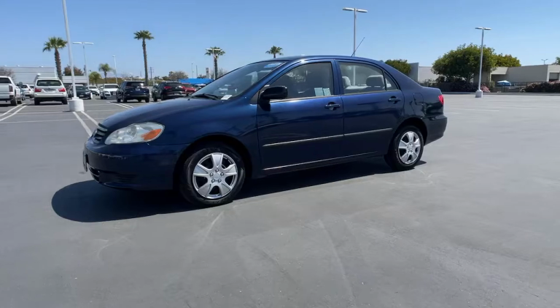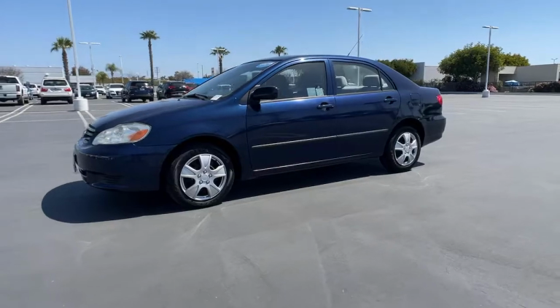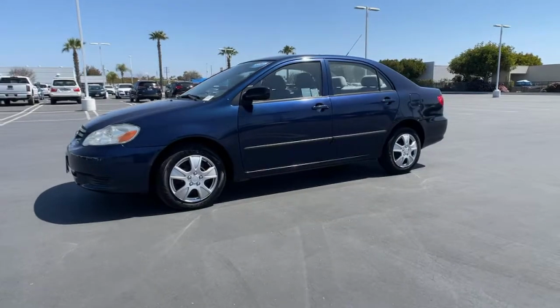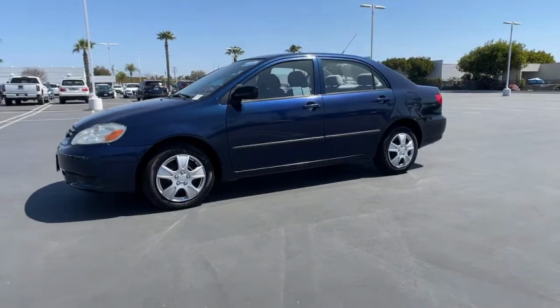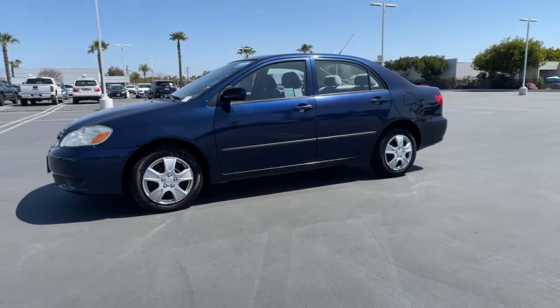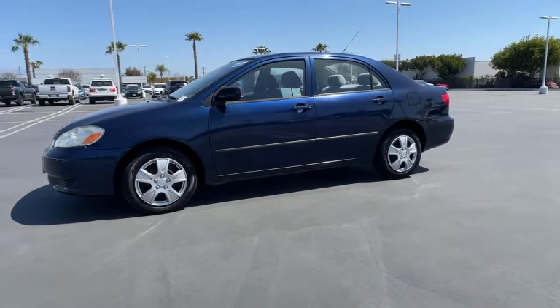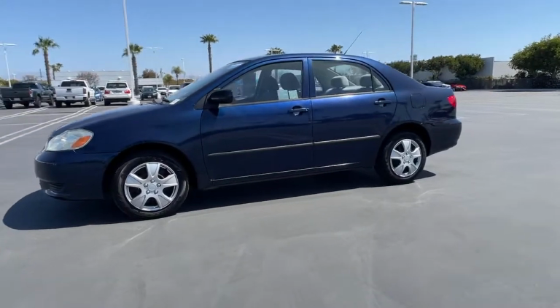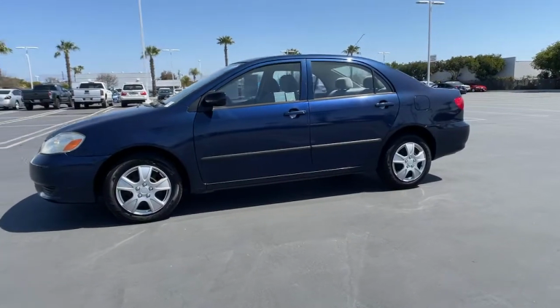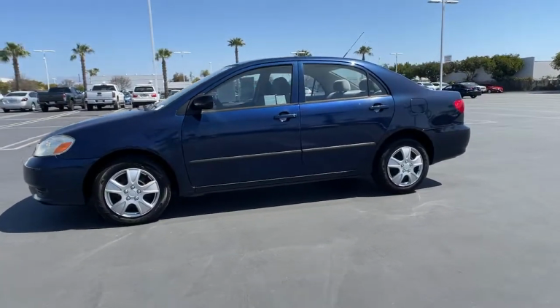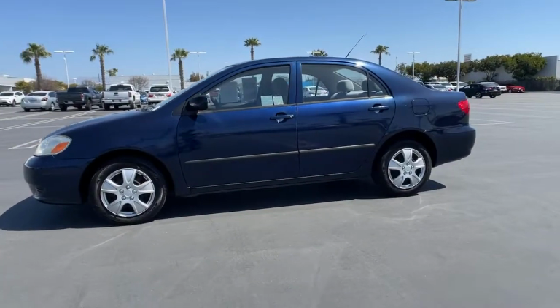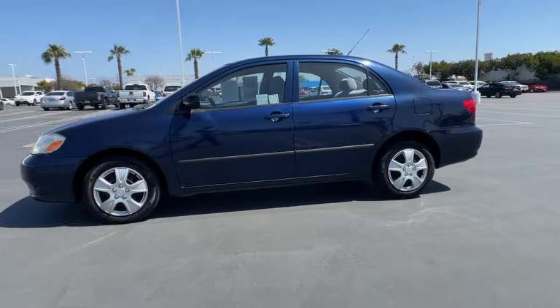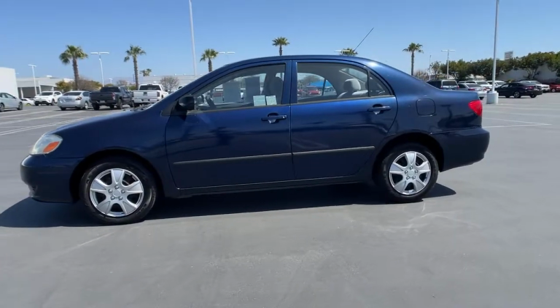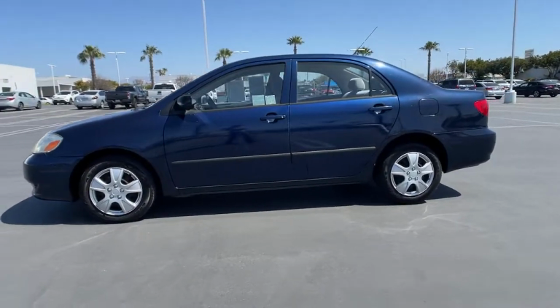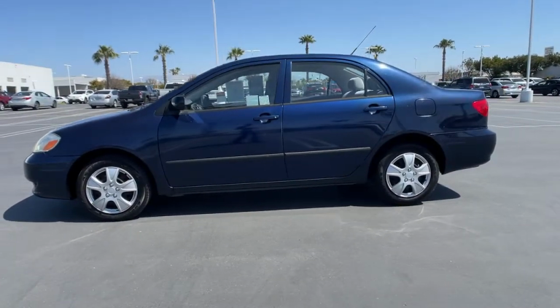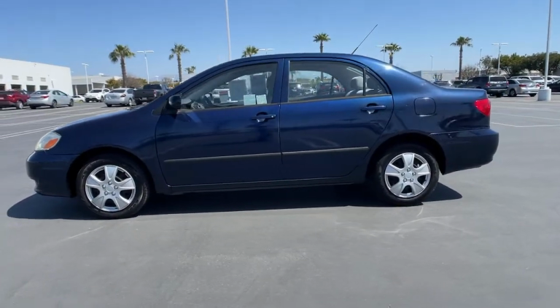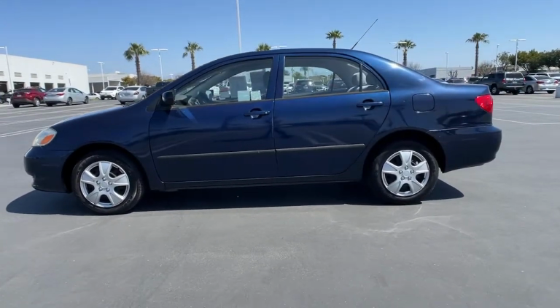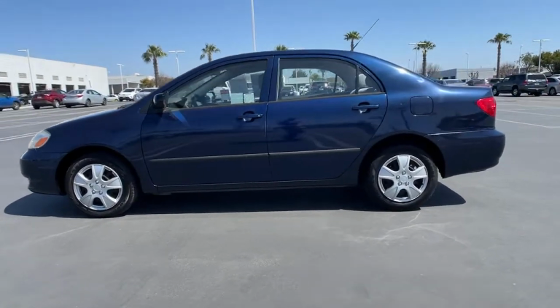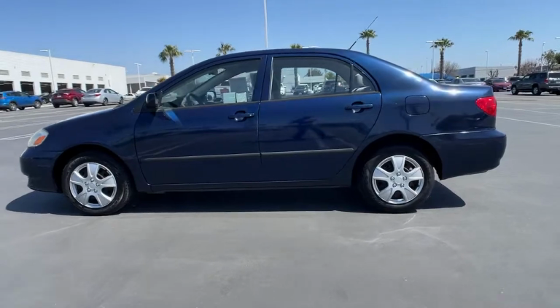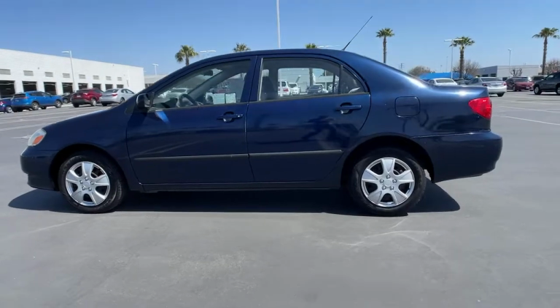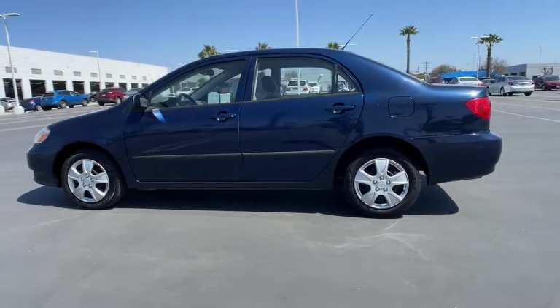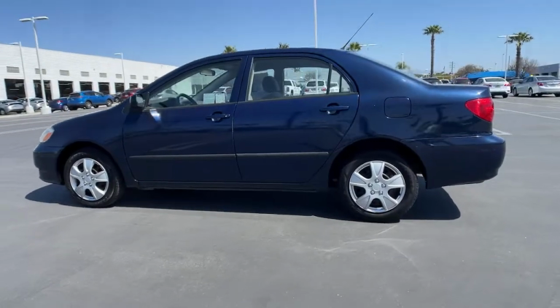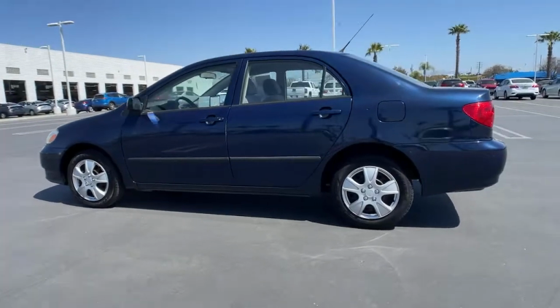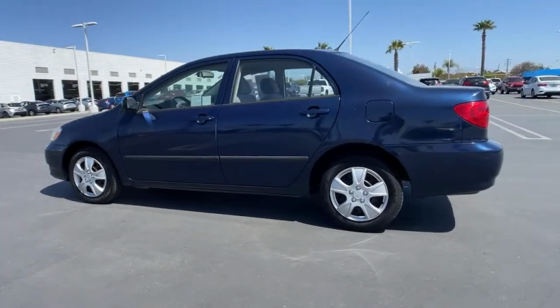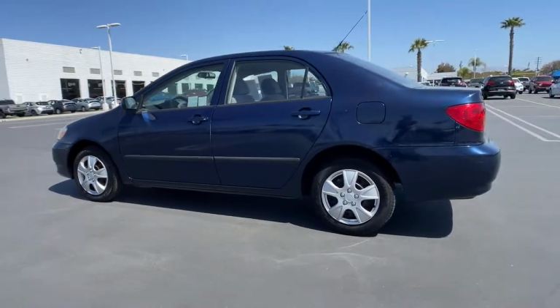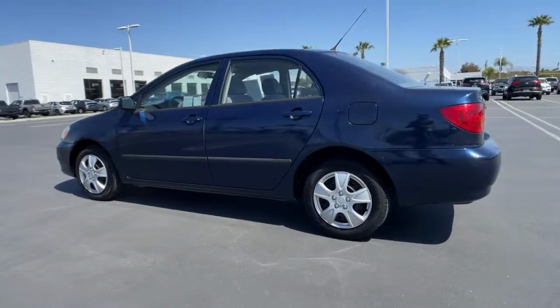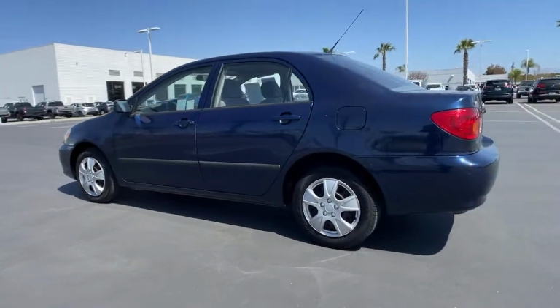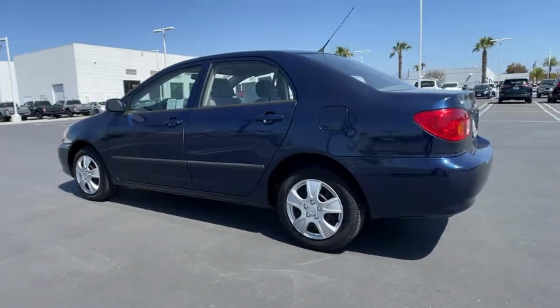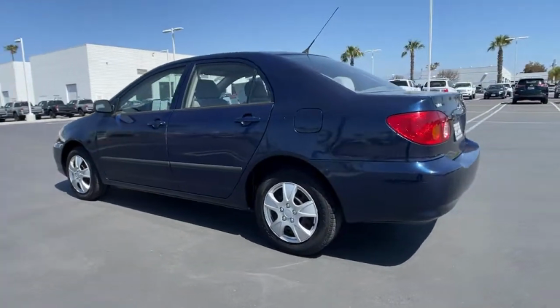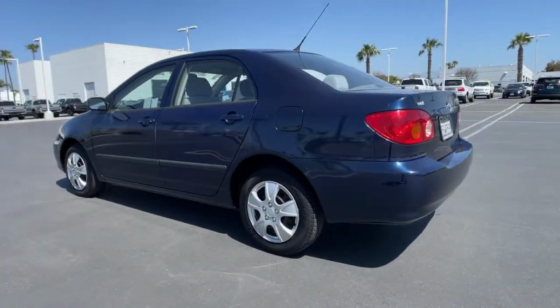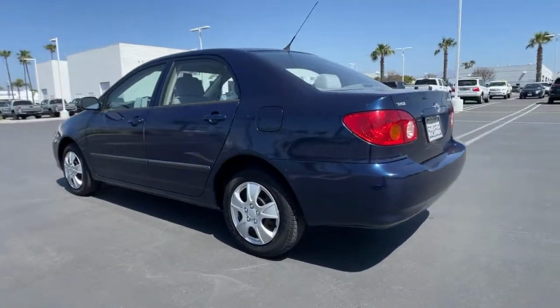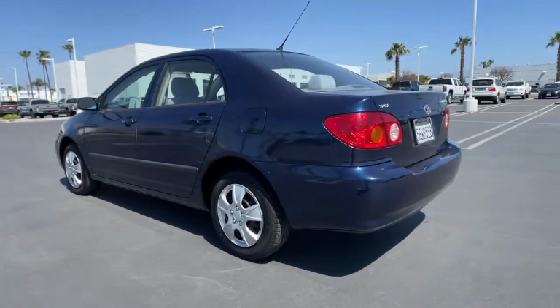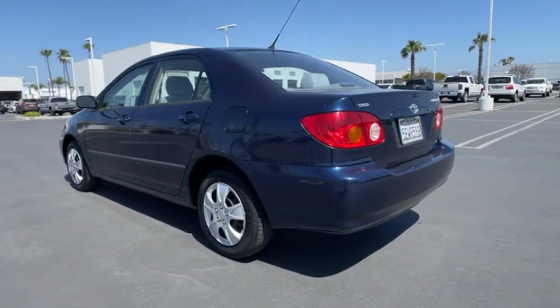Hop into the 2004 Toyota Corolla. With less than 110,000 miles on the odometer, this vehicle stands out from the rest.